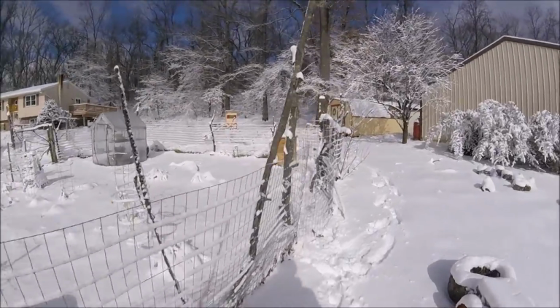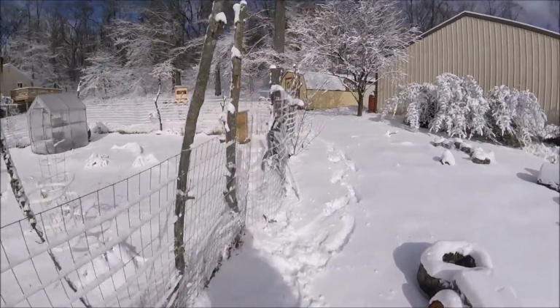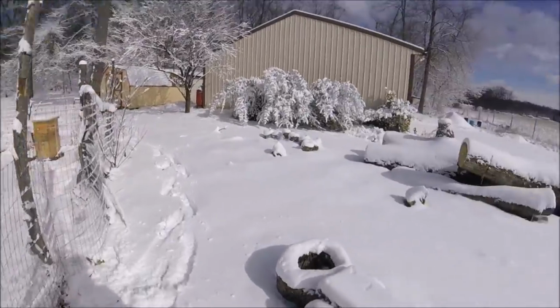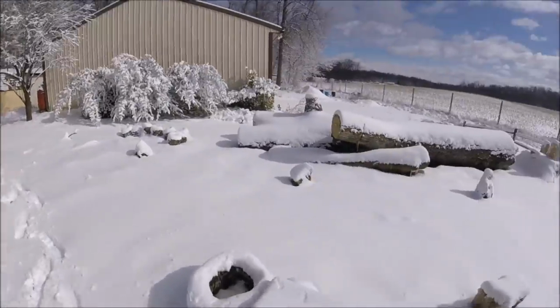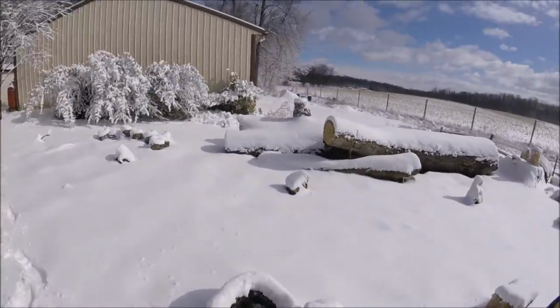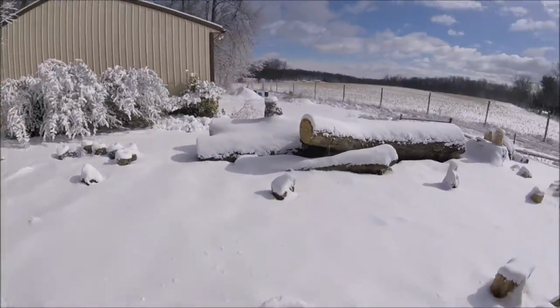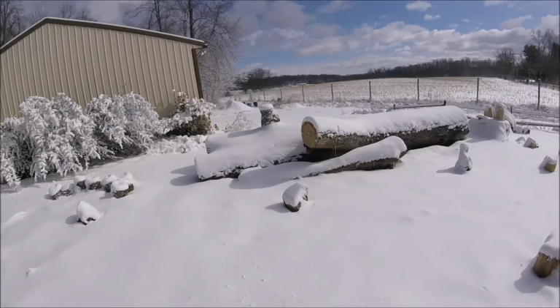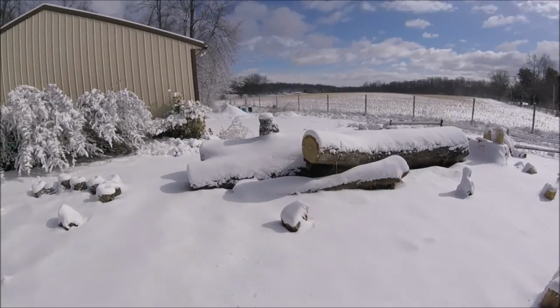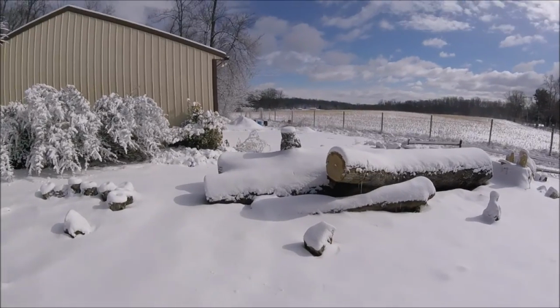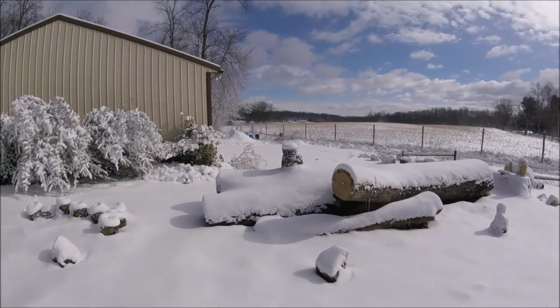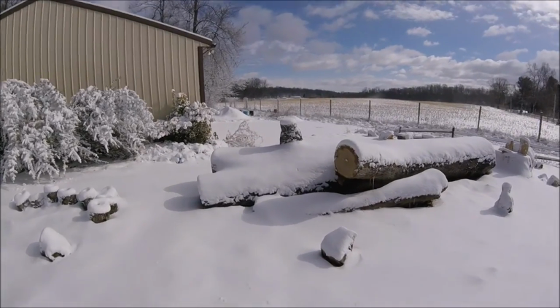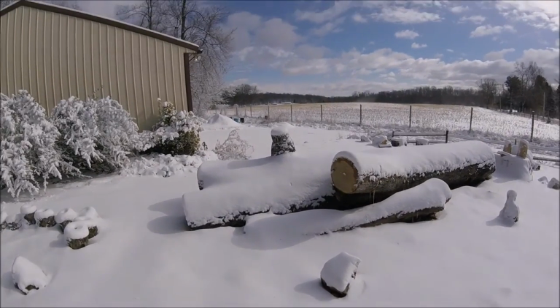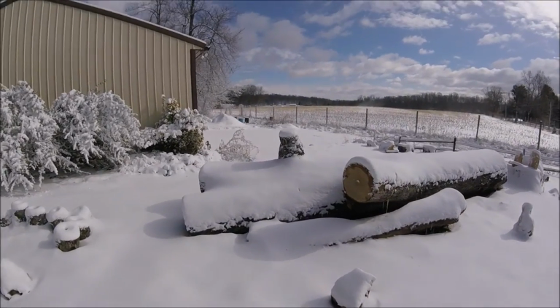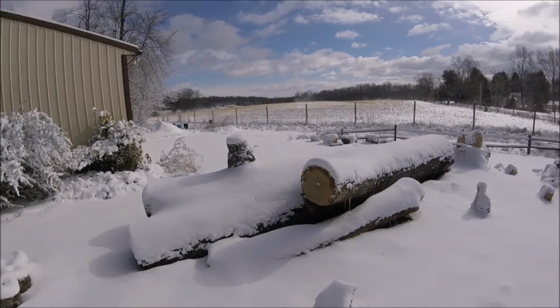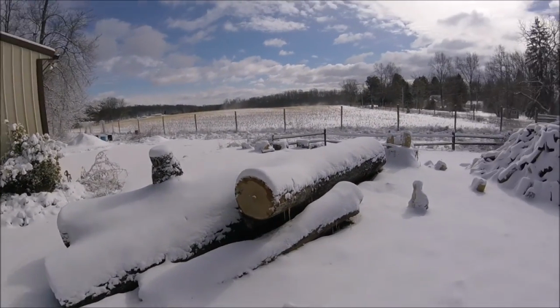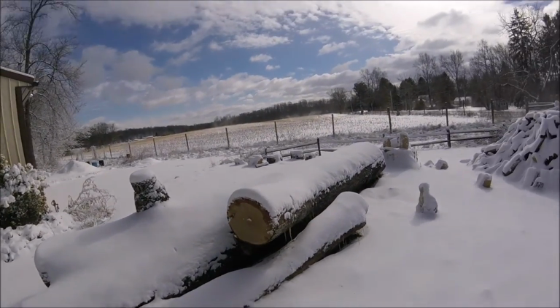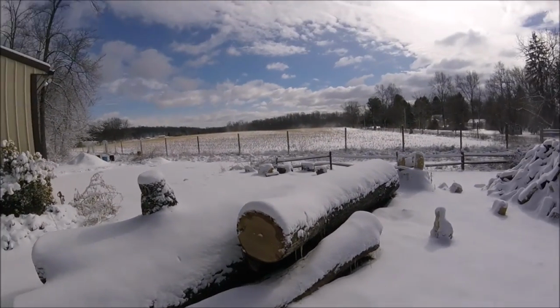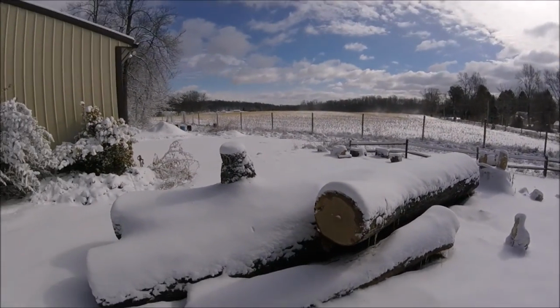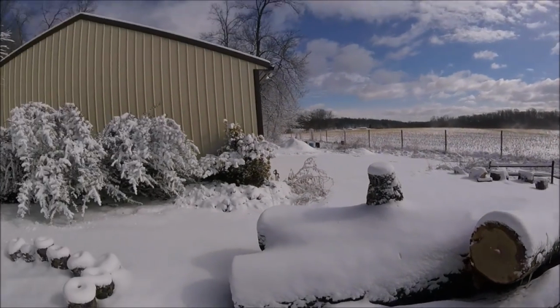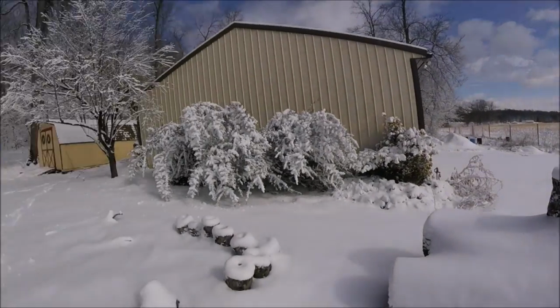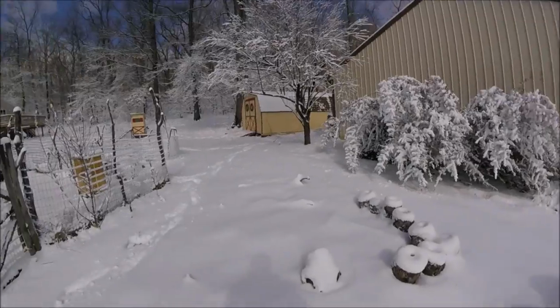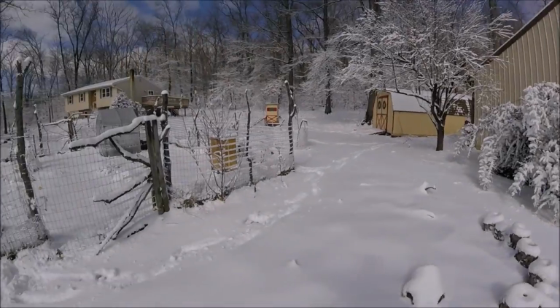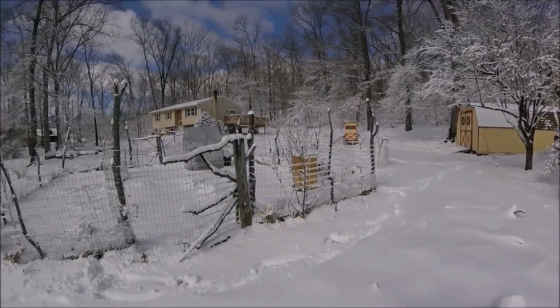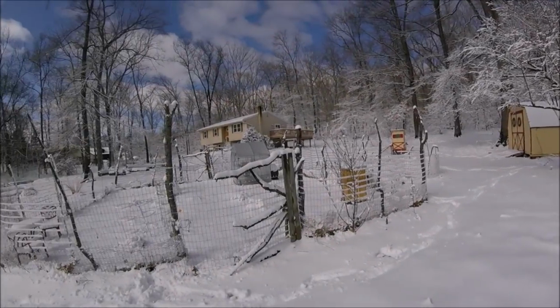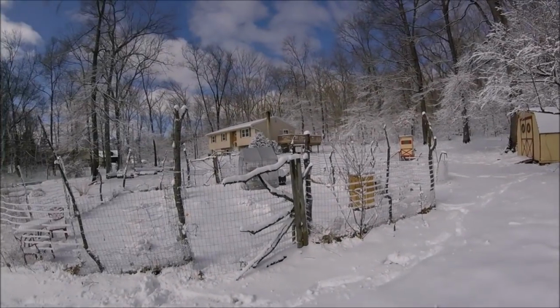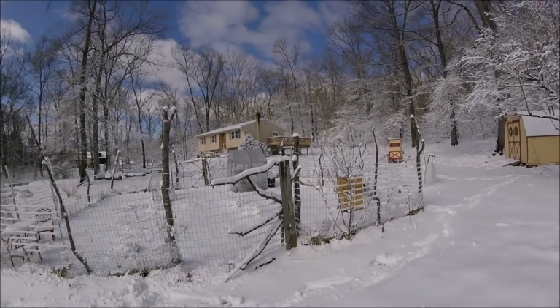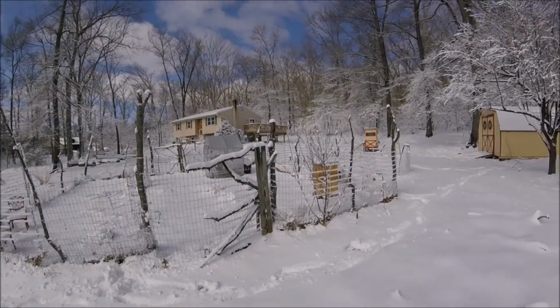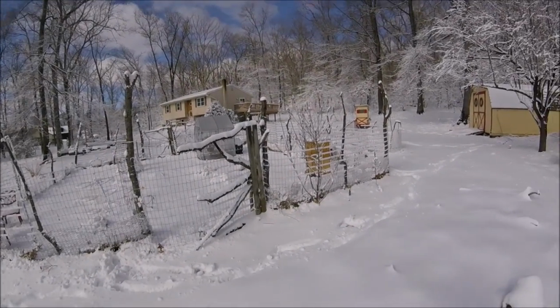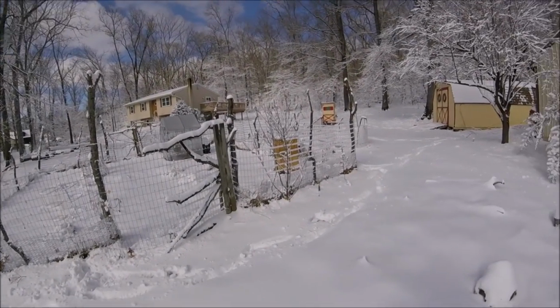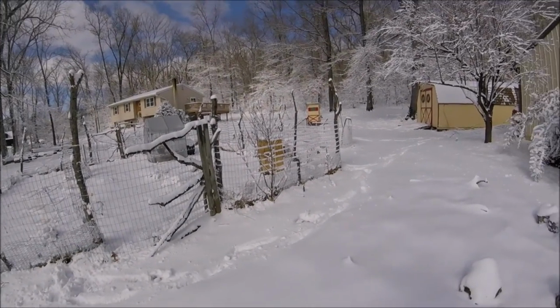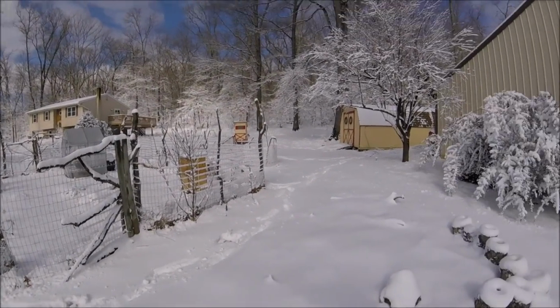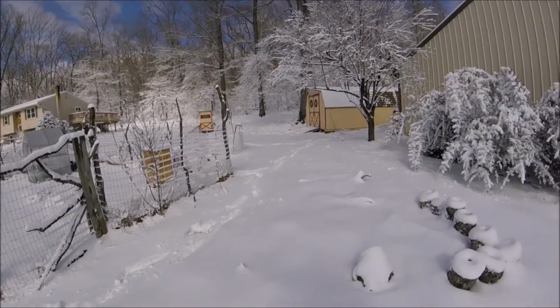So we got some winter maintenance done. We'll bring in some firewood and generally survive the storm. Have a good one.